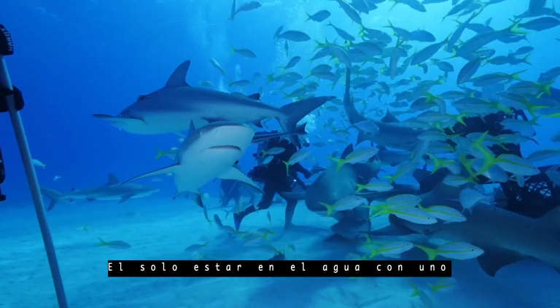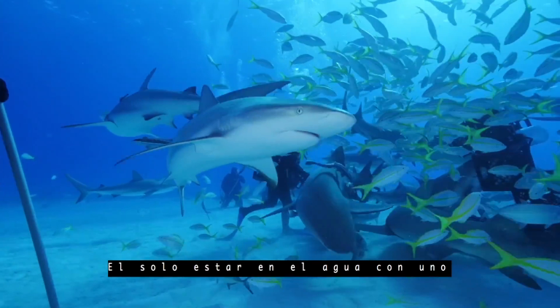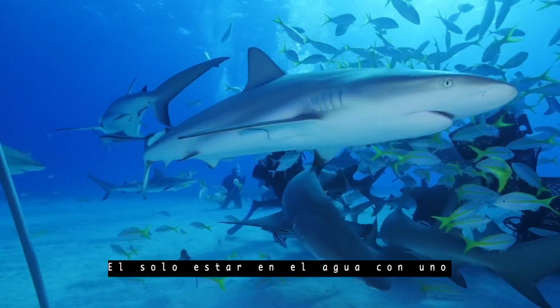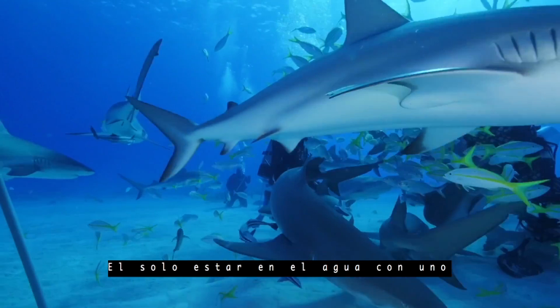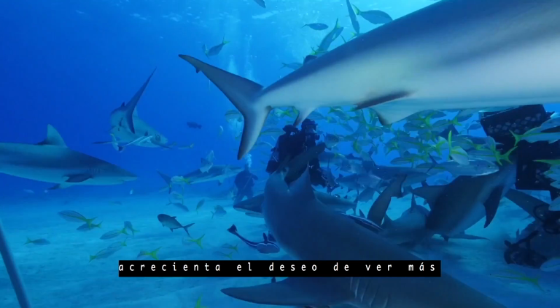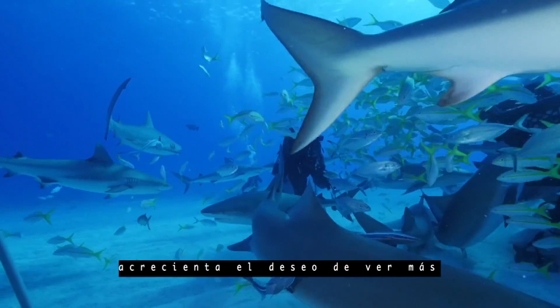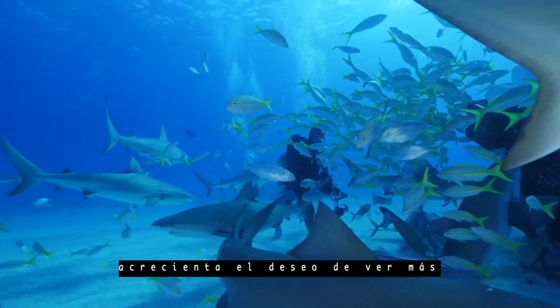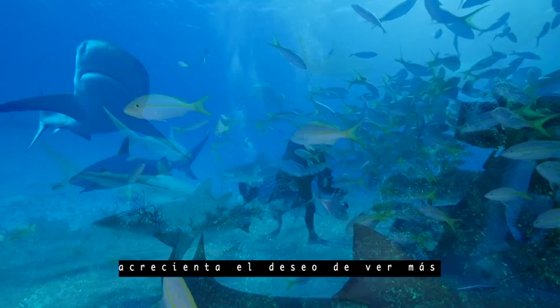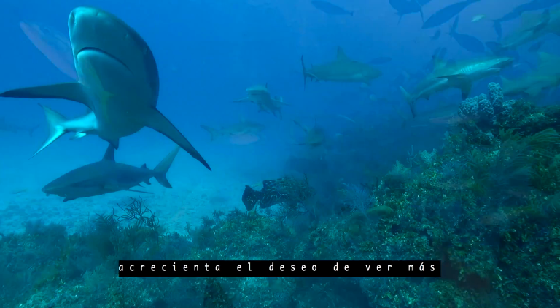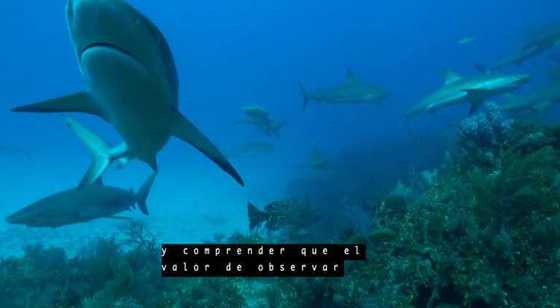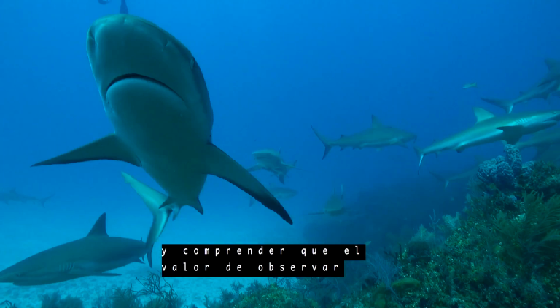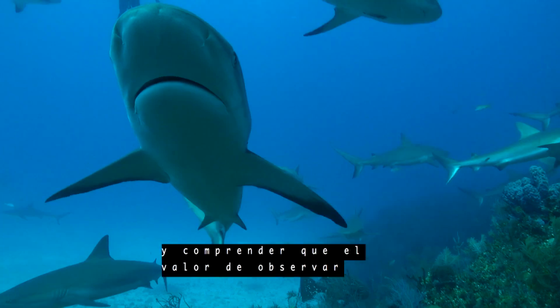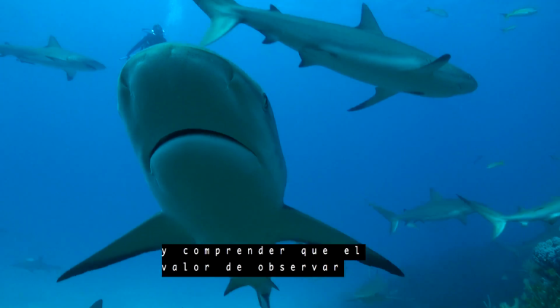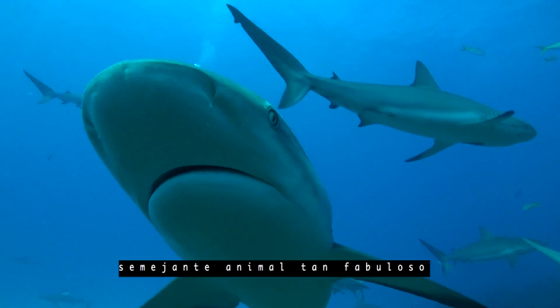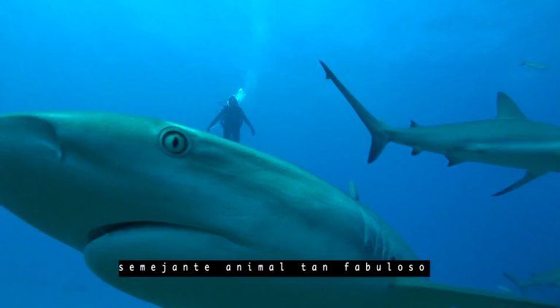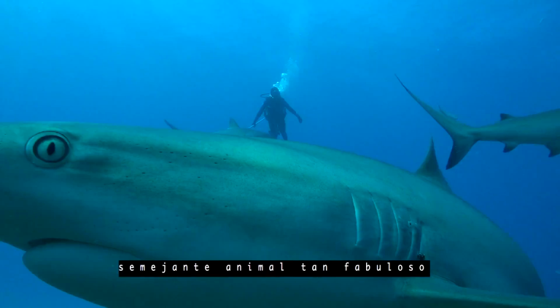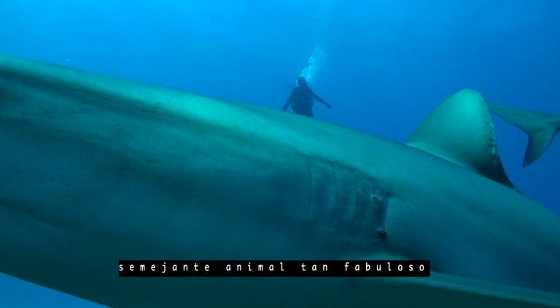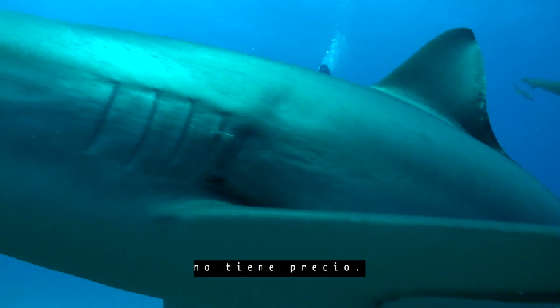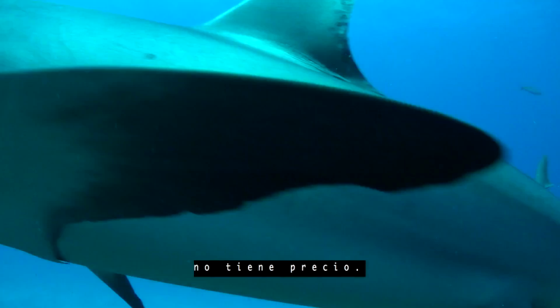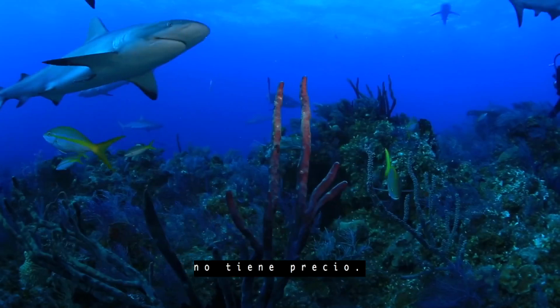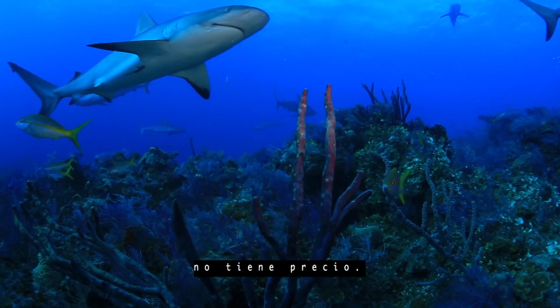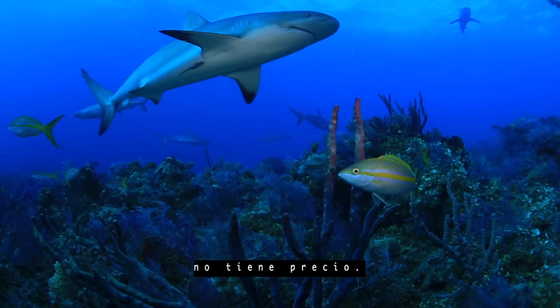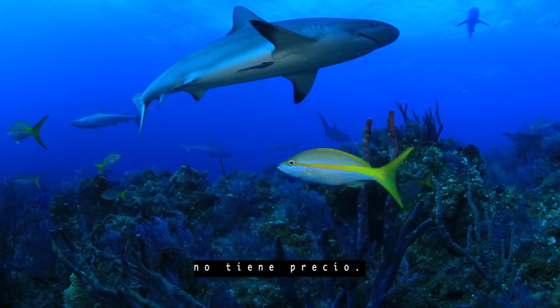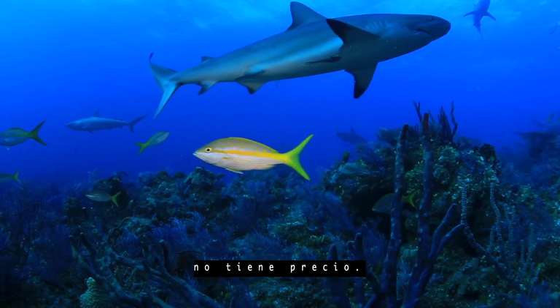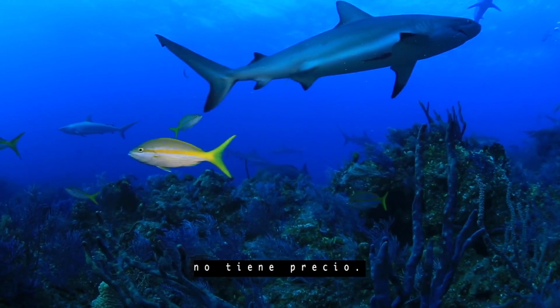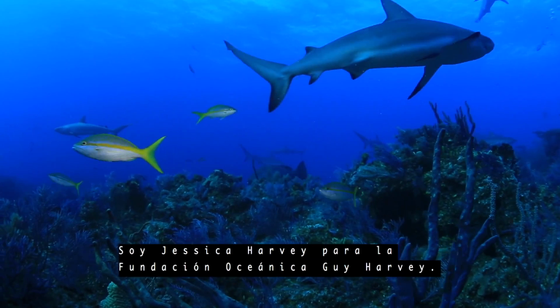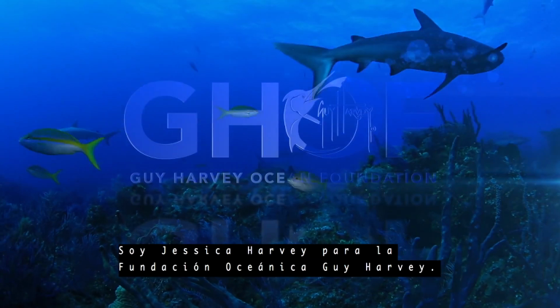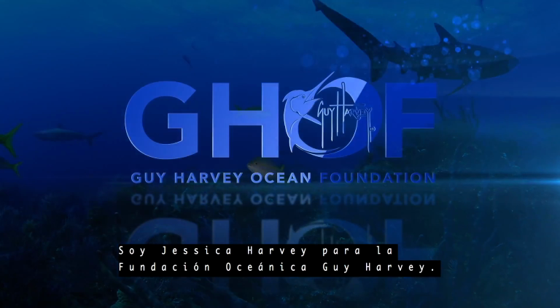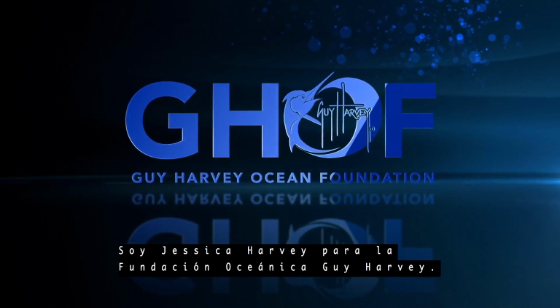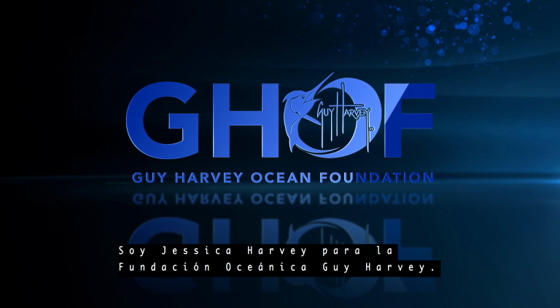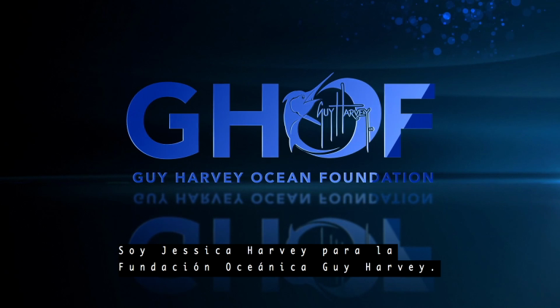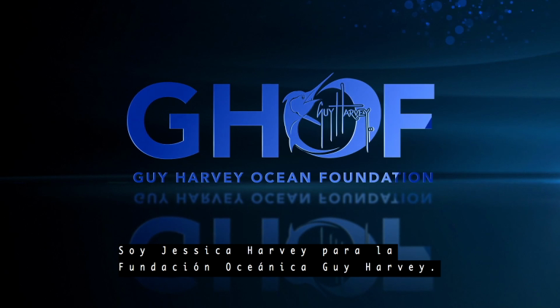Just being in the water with one makes you want to see more. And realizing the value of seeing such an awesome animal can't really be put into any dollar amount. I'm Jessica Harvey for the Gaia Harvey Ocean Foundation.